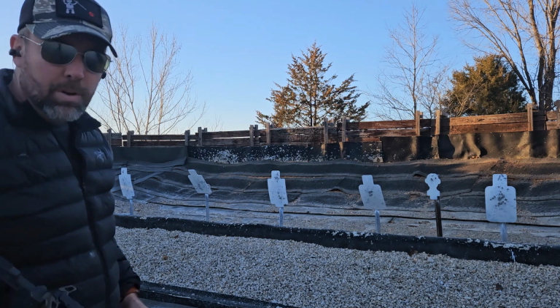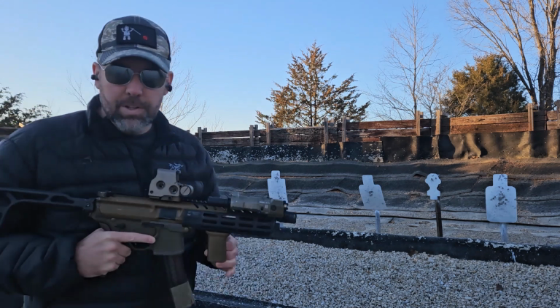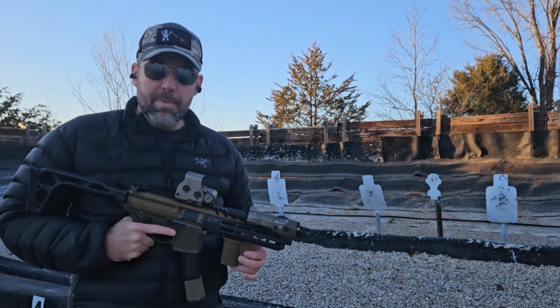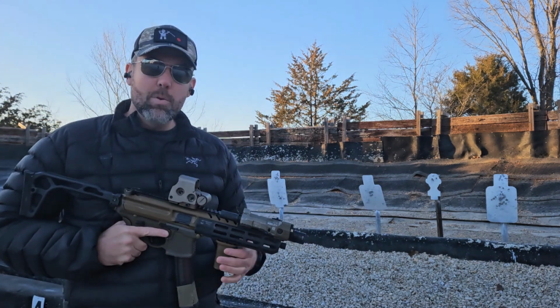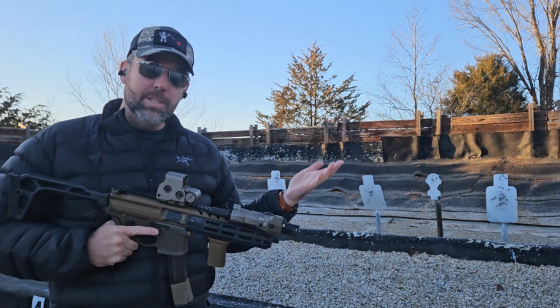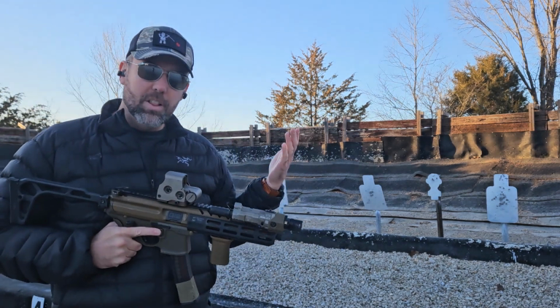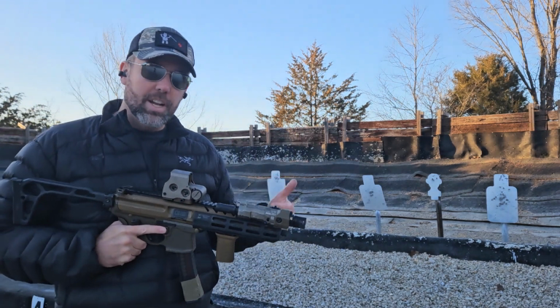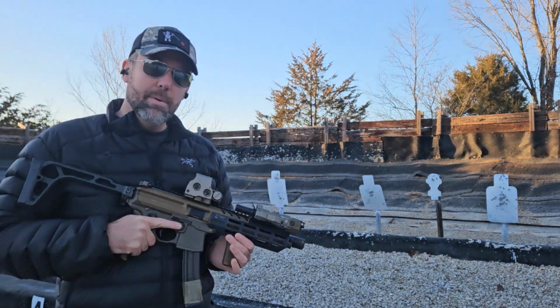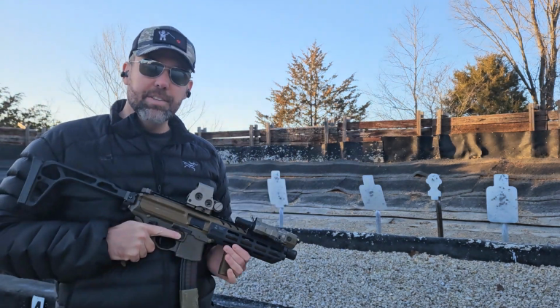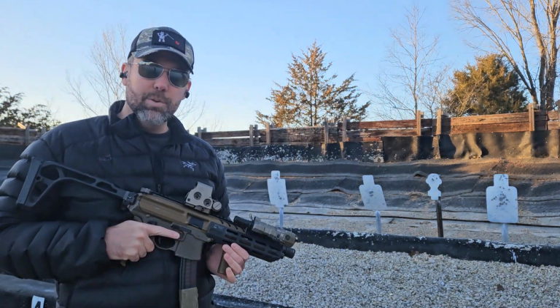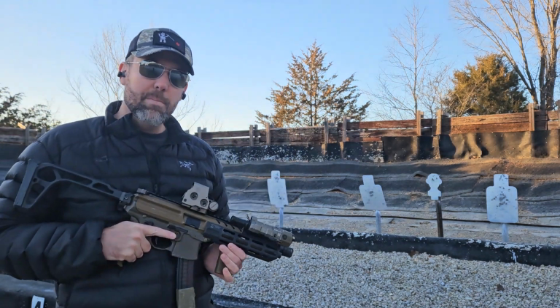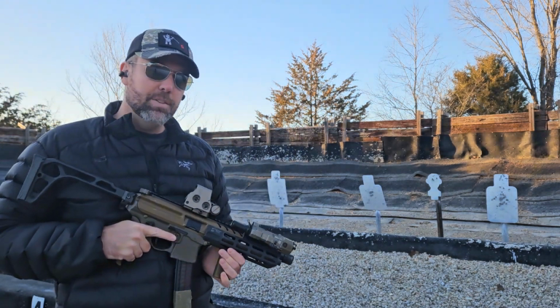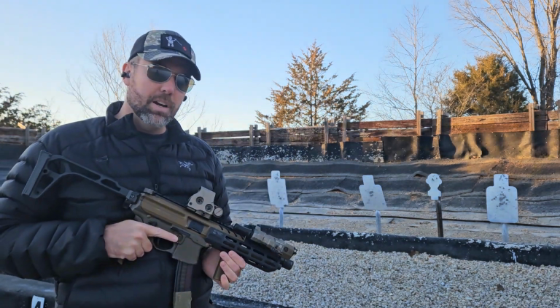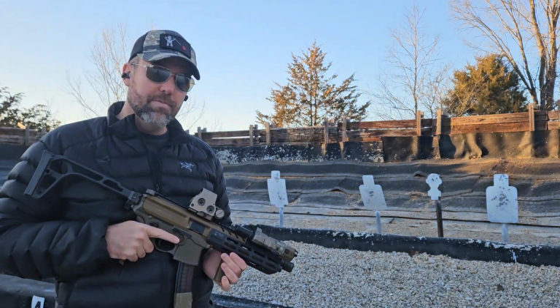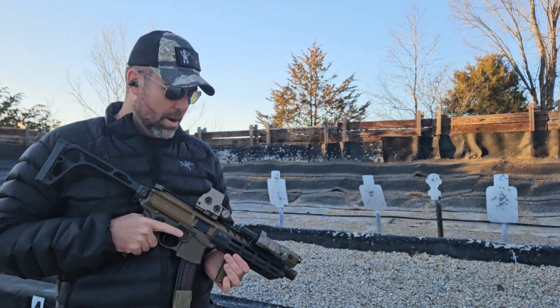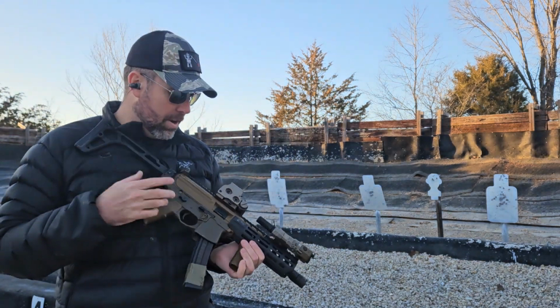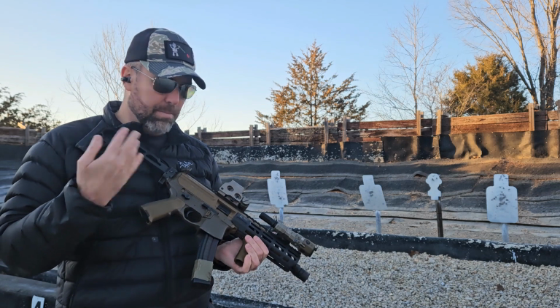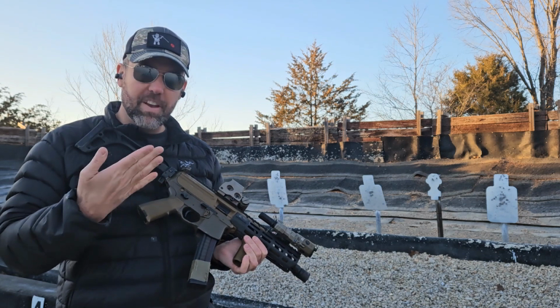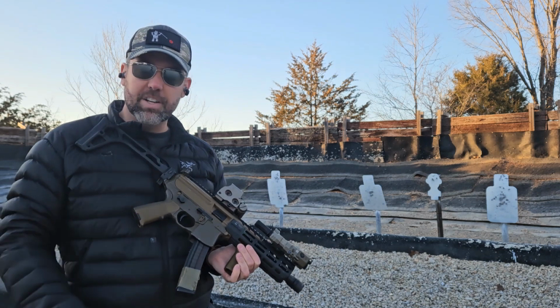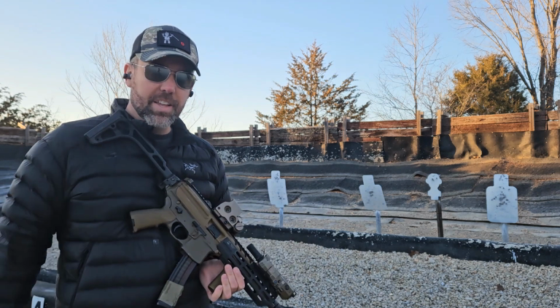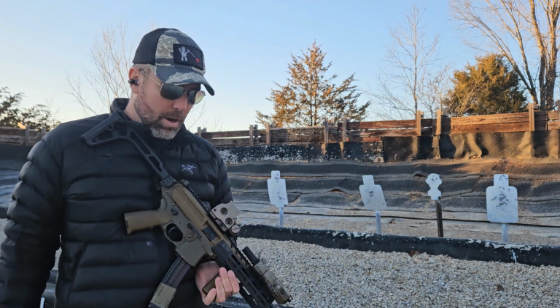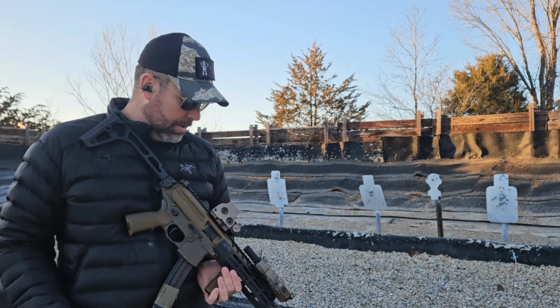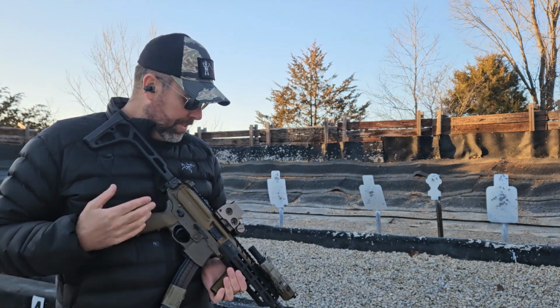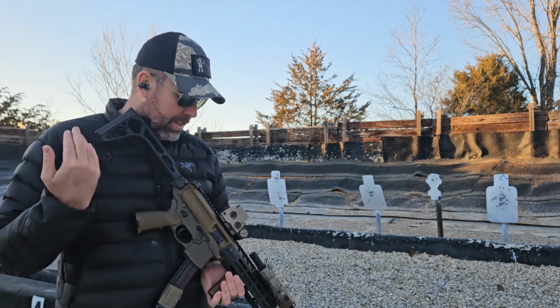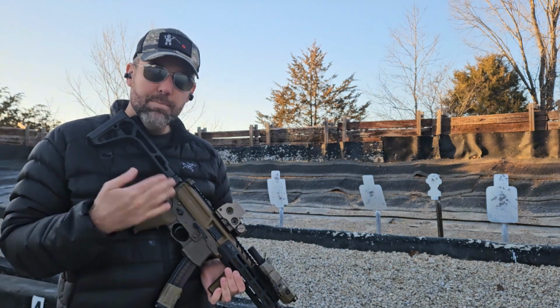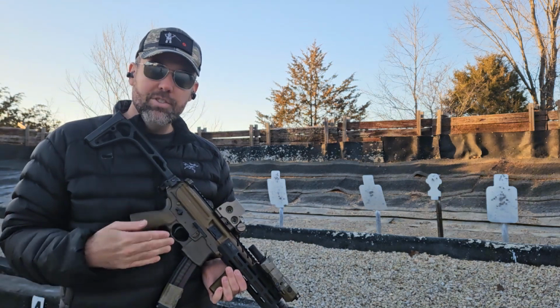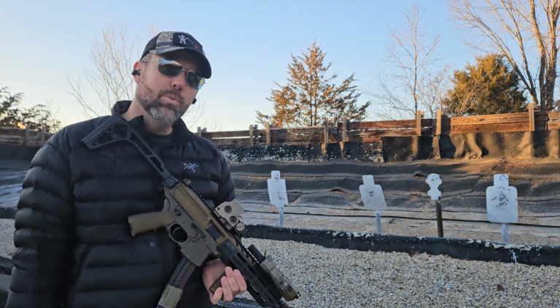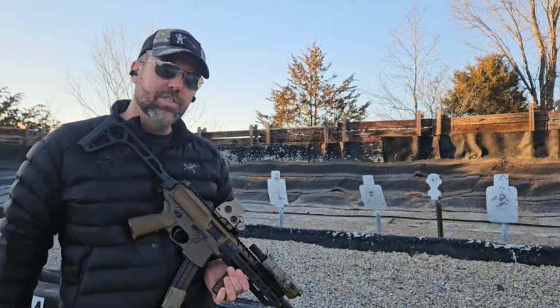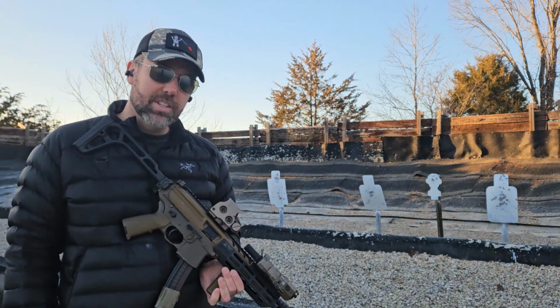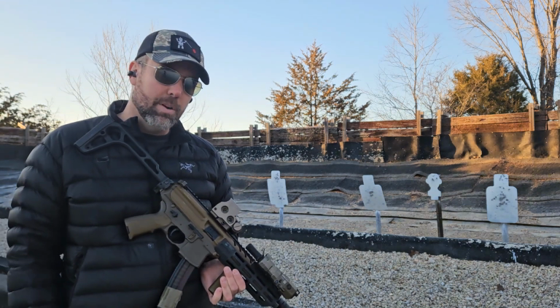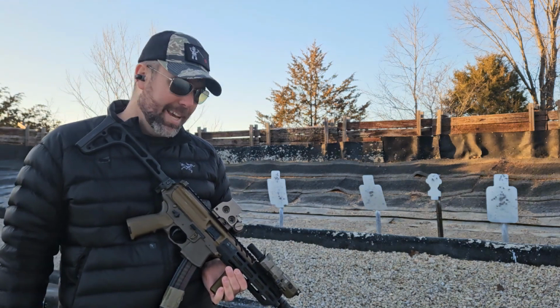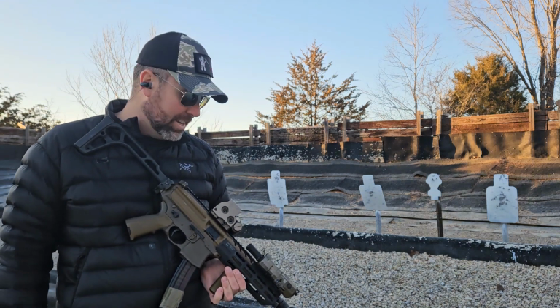What's up everyone? It's been a long time. Just wanted to come out and do a video on my favorite gun that I own. This is my Gen 1 Sig Sauer MPX.